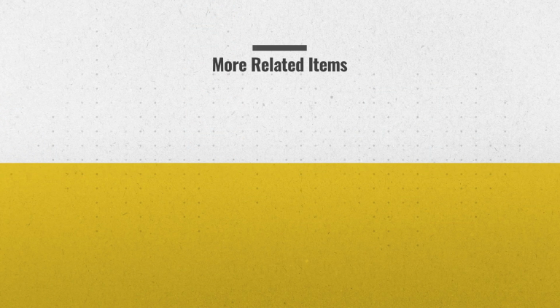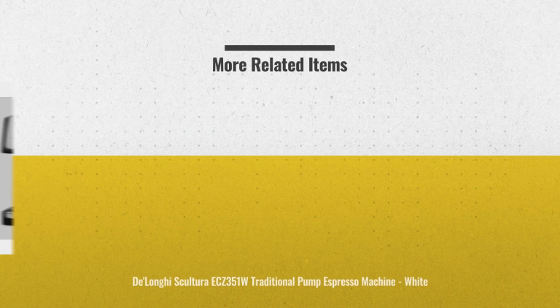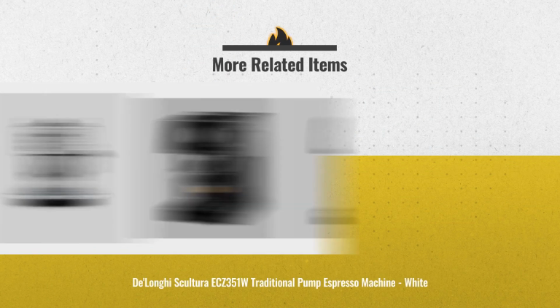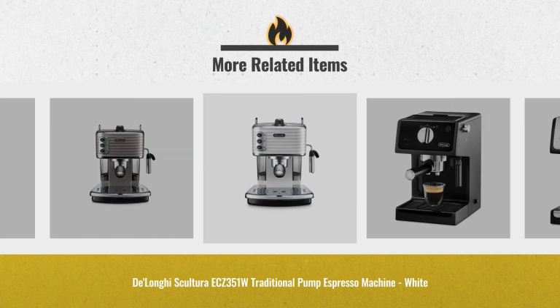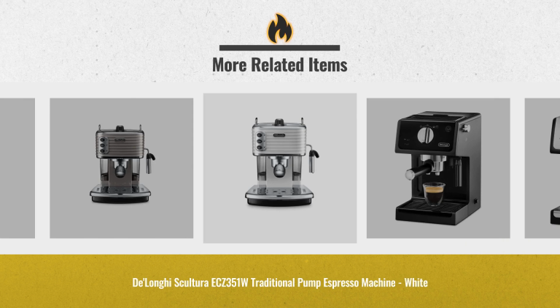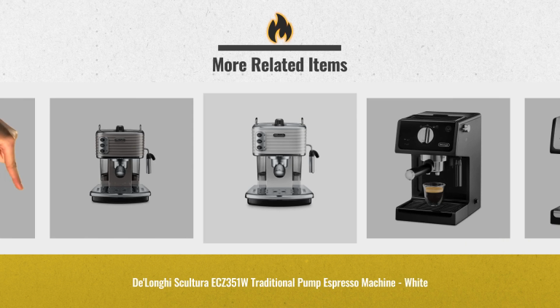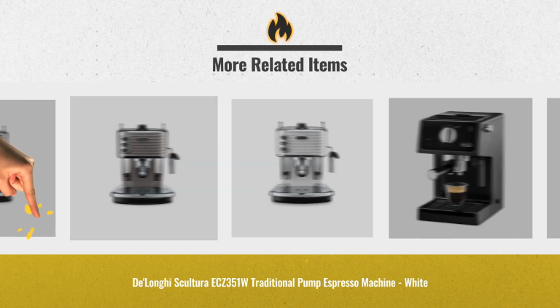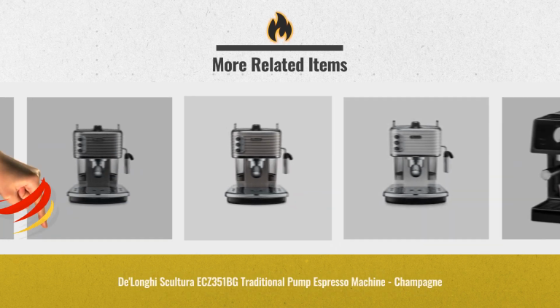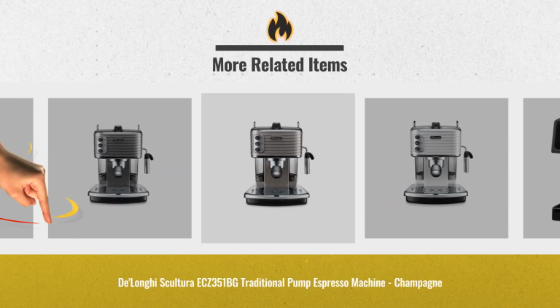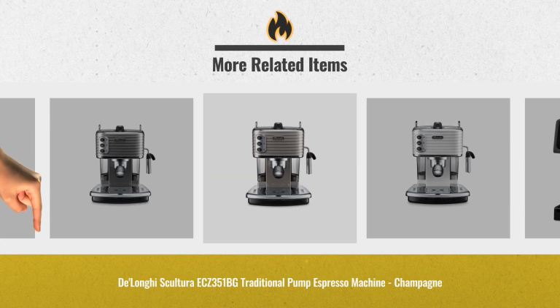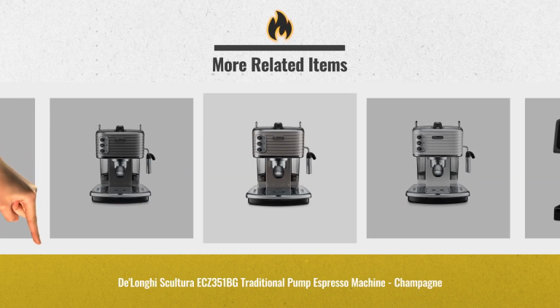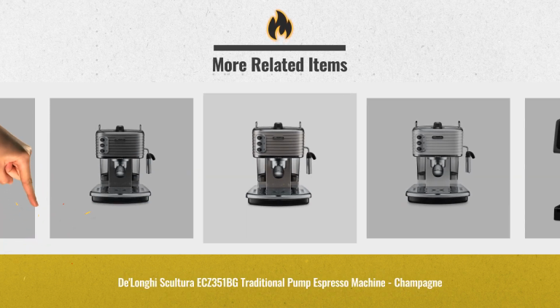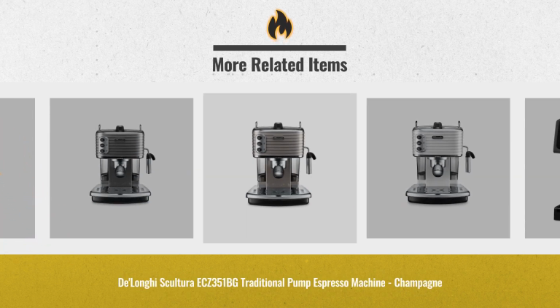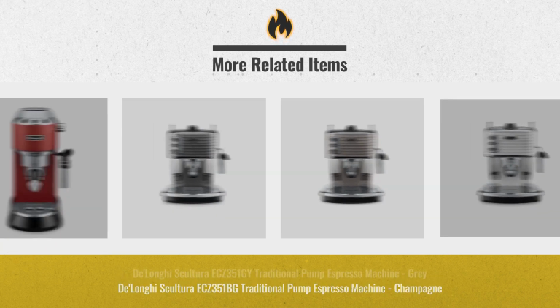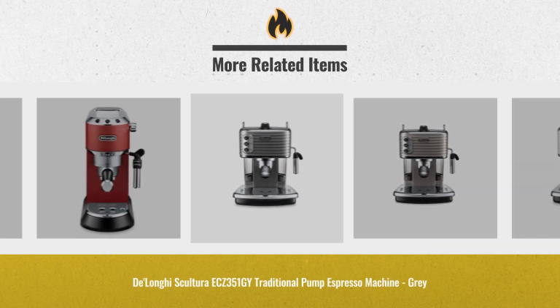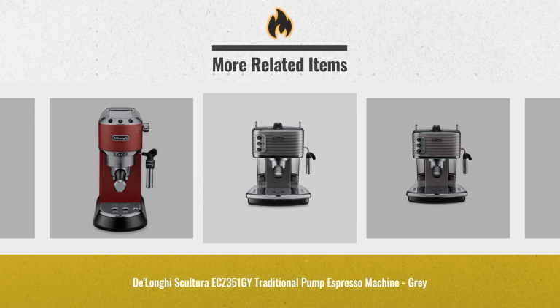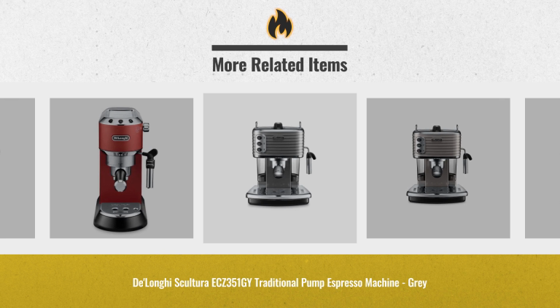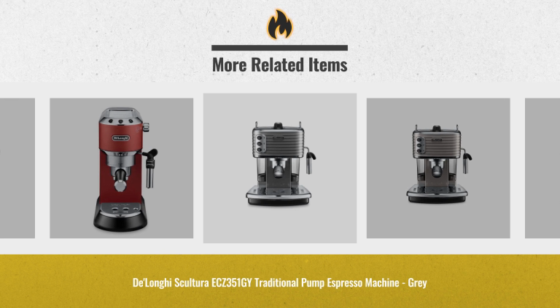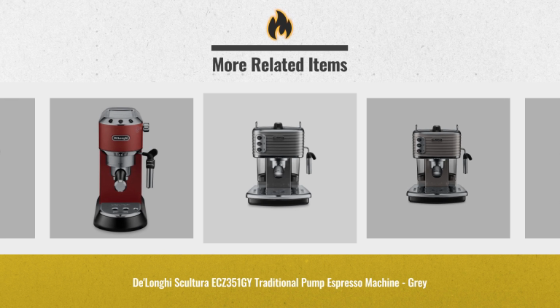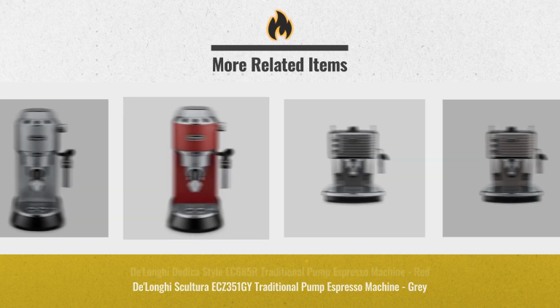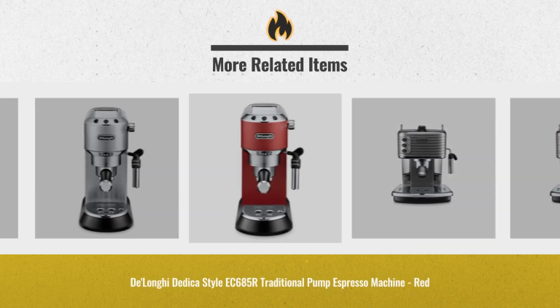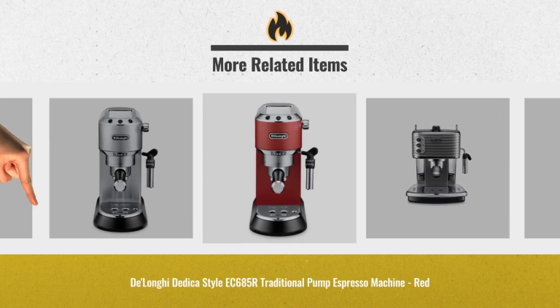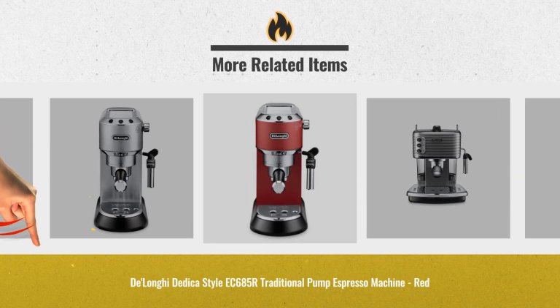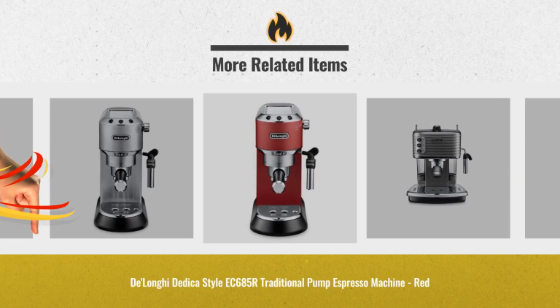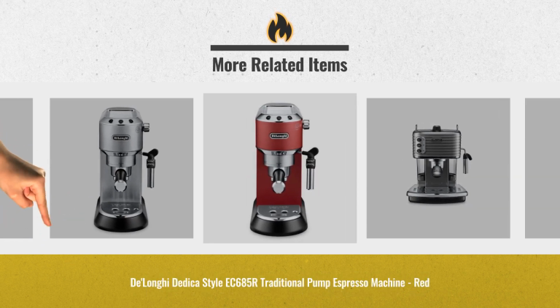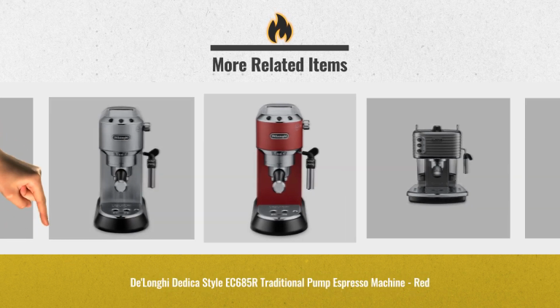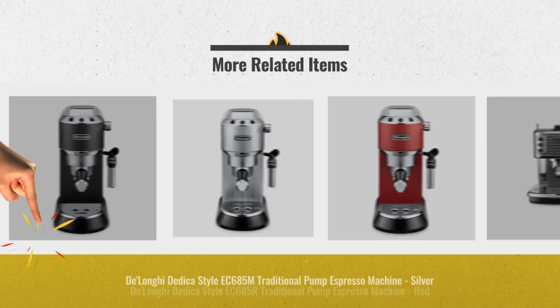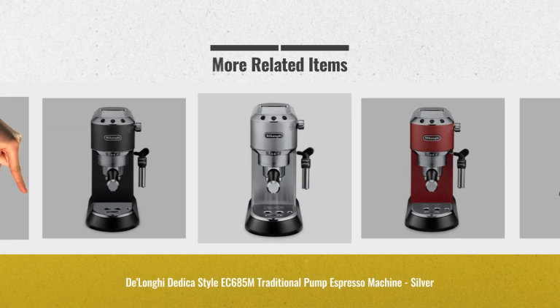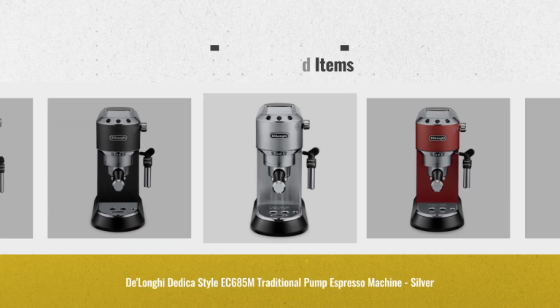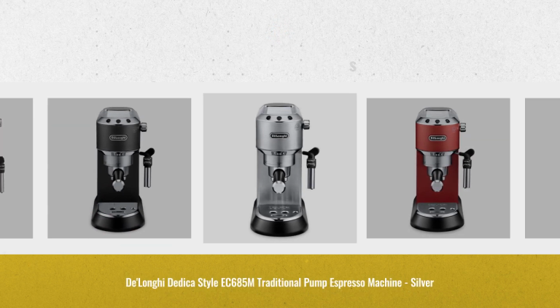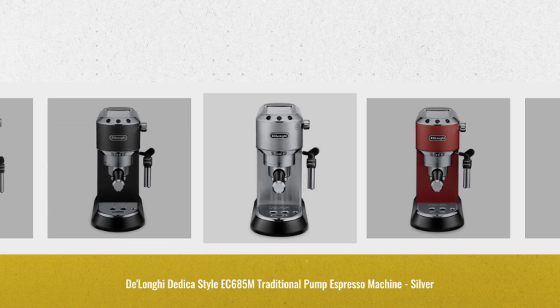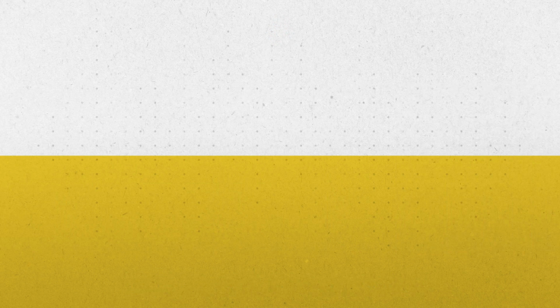UK Black Friday deals are now online. Just click this link below and get real-time prices and deals. Thank you.